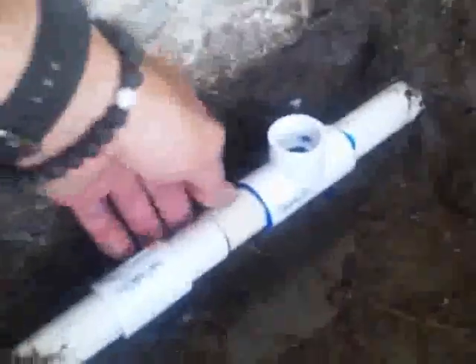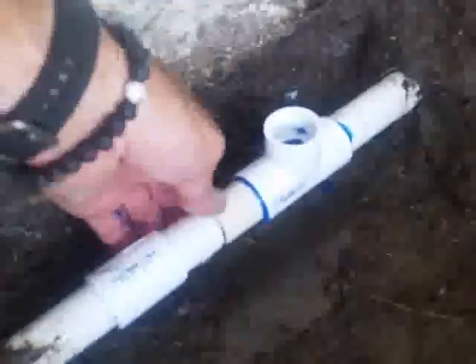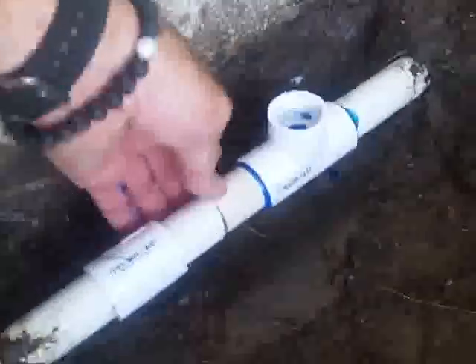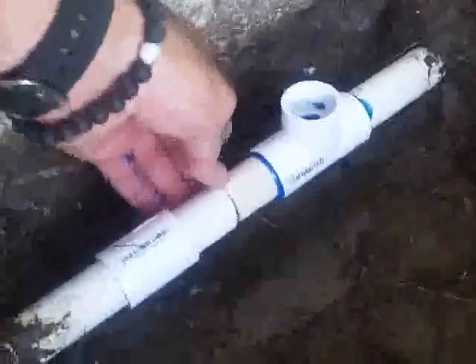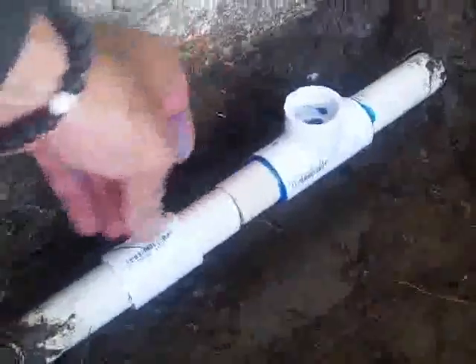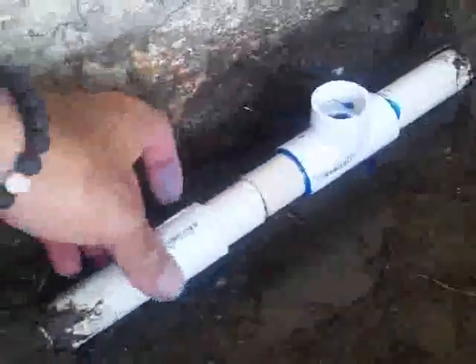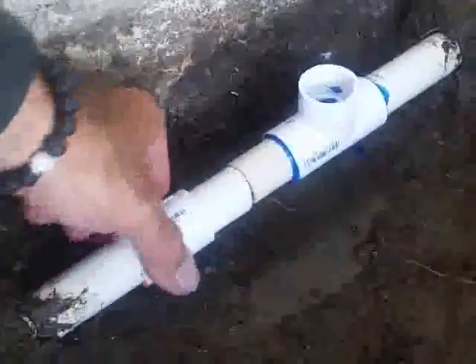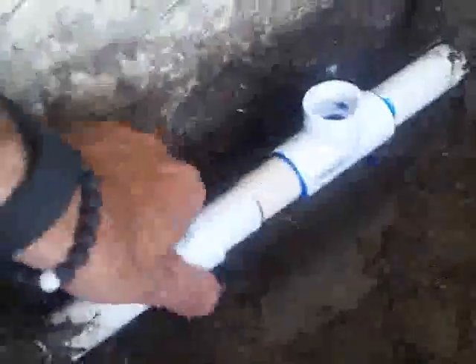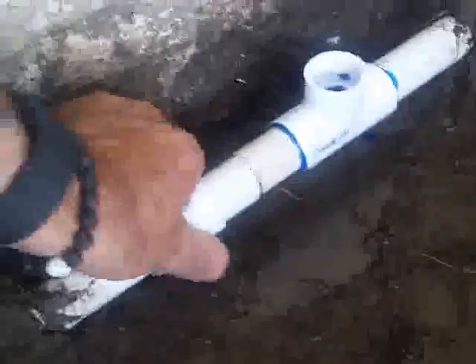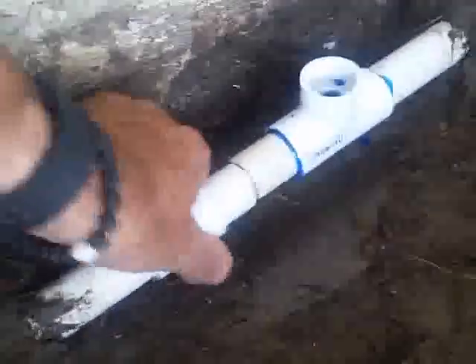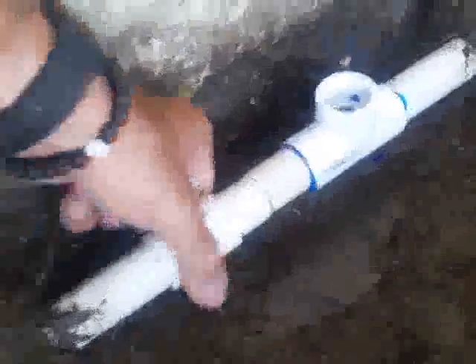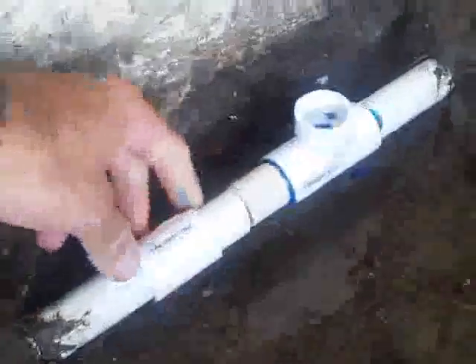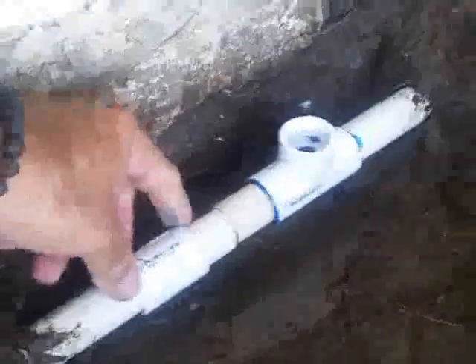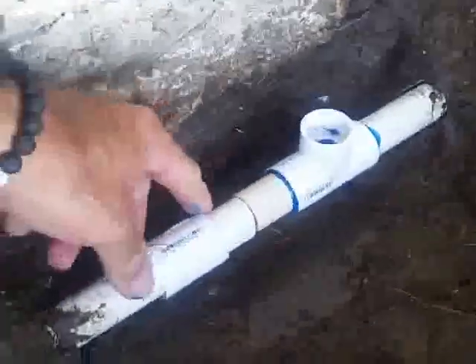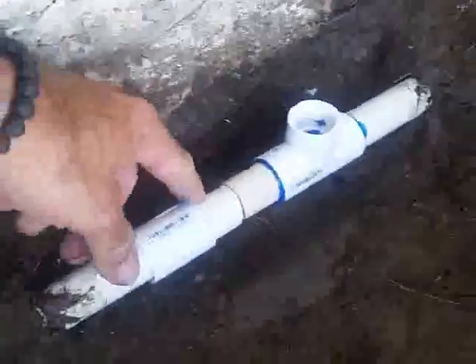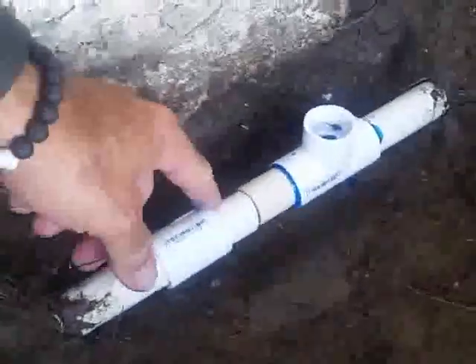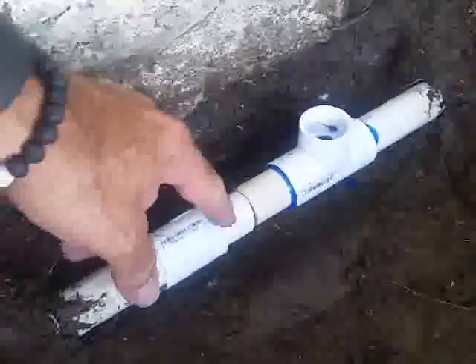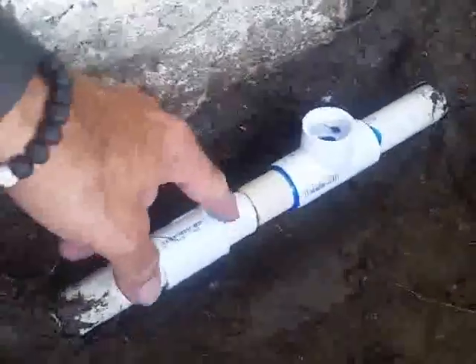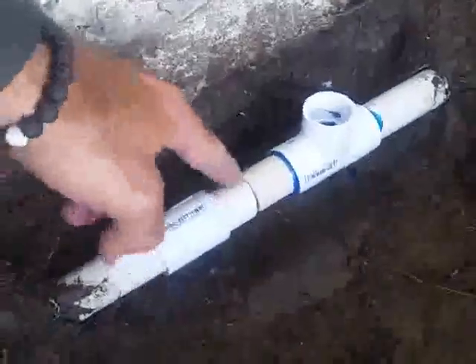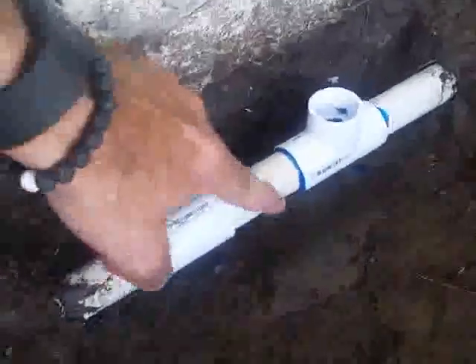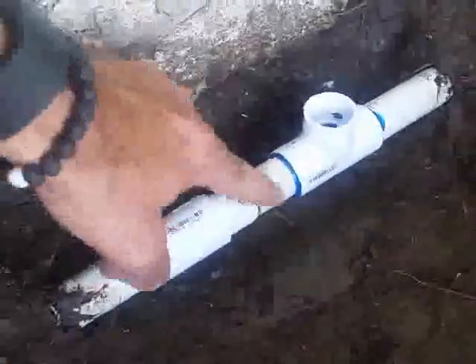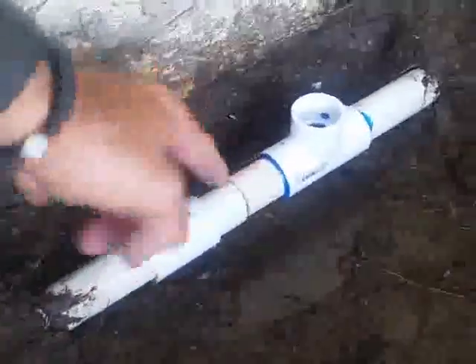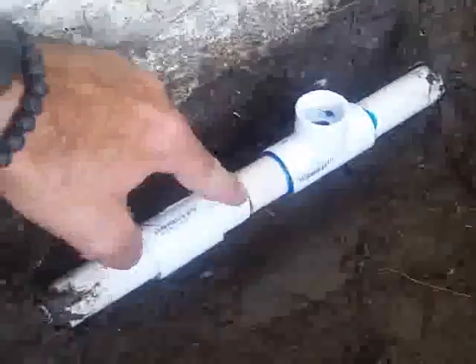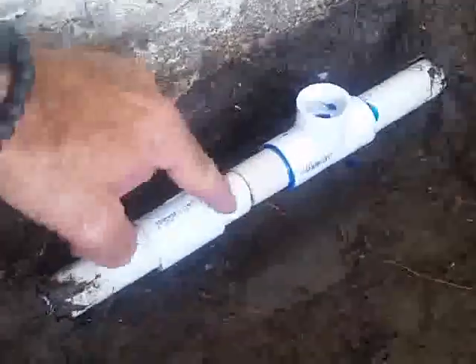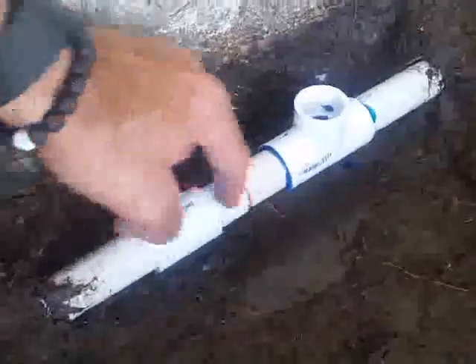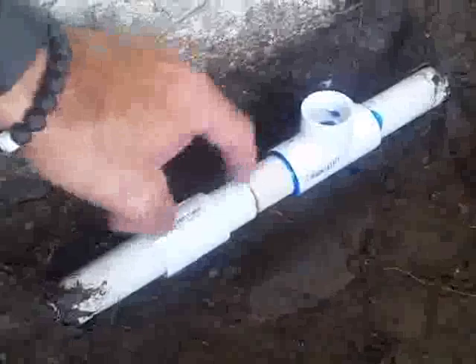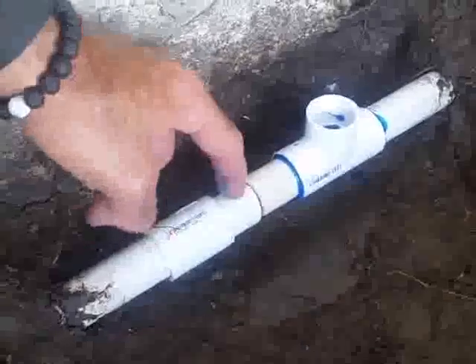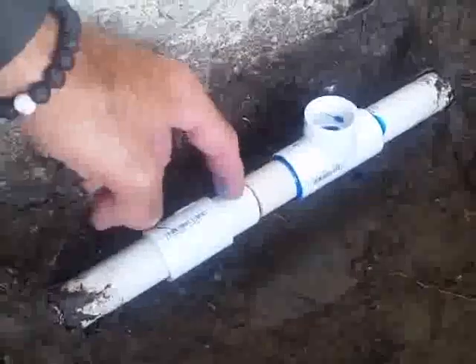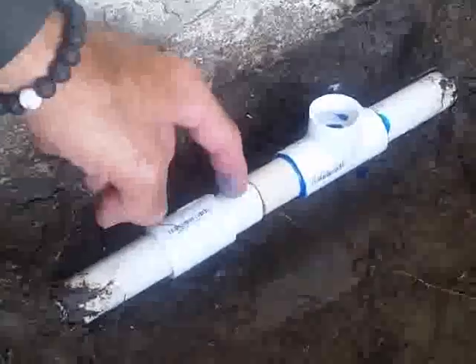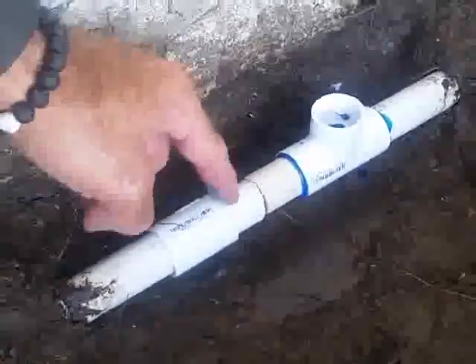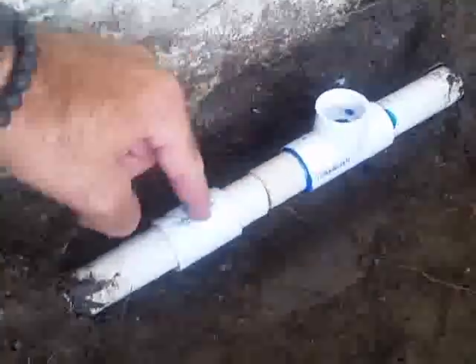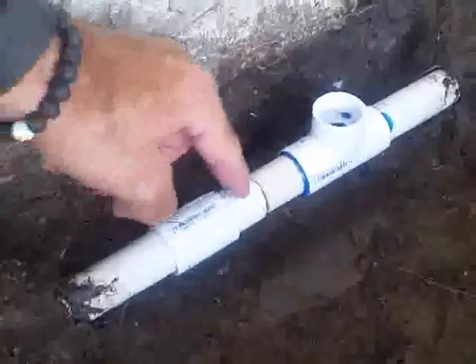Next thing I'm going to do is put my glue all over here, and mostly on this side, so that when I slide the coupler, there's glue all through there. And there it is completed. I've got my coupler slid over — it's got glue all through it.